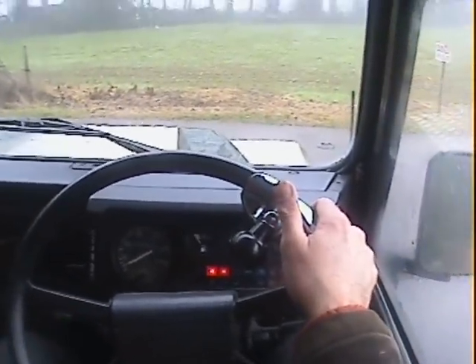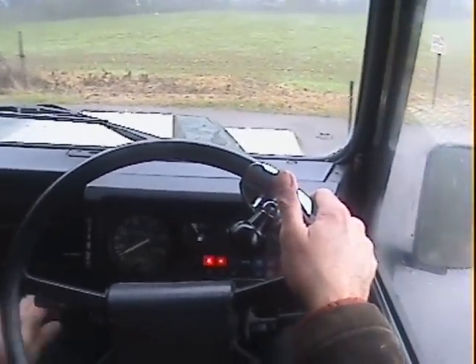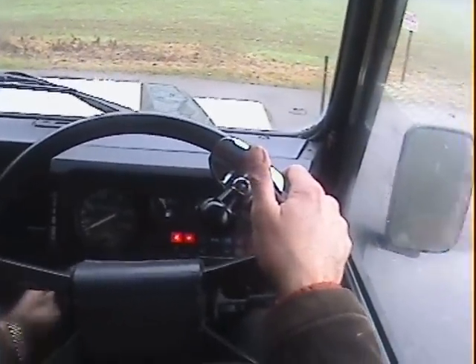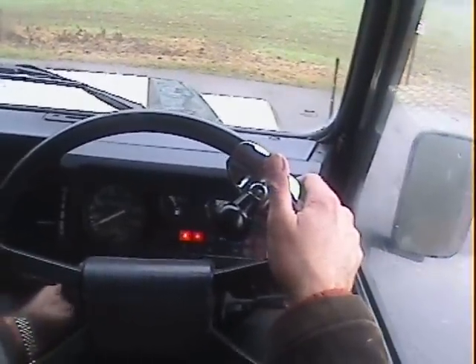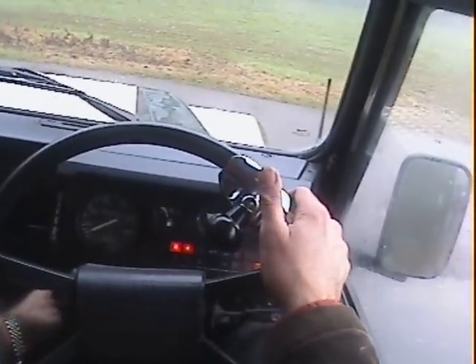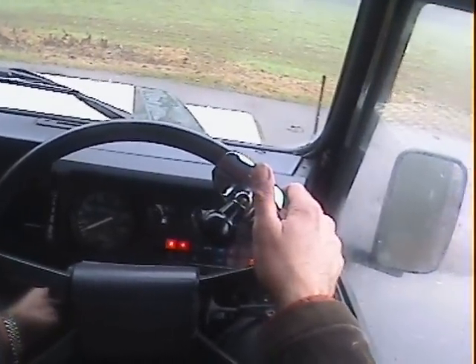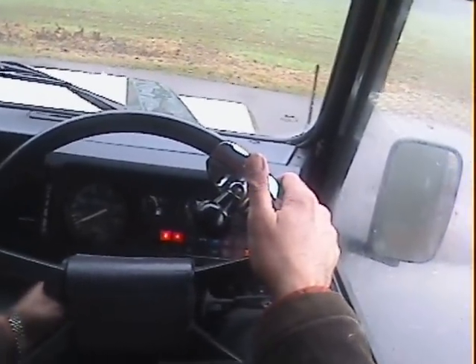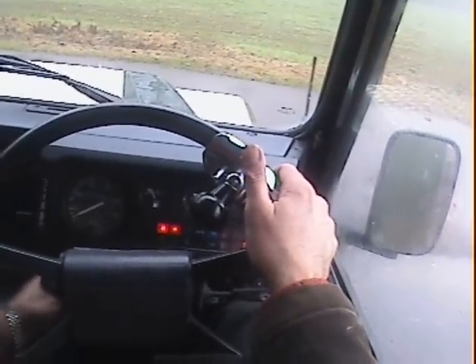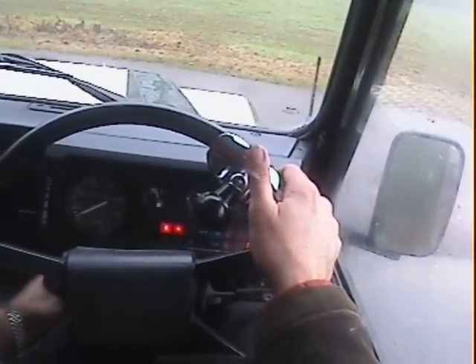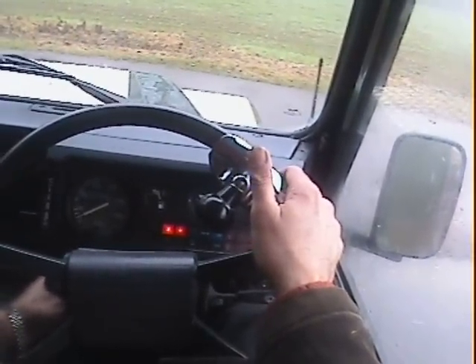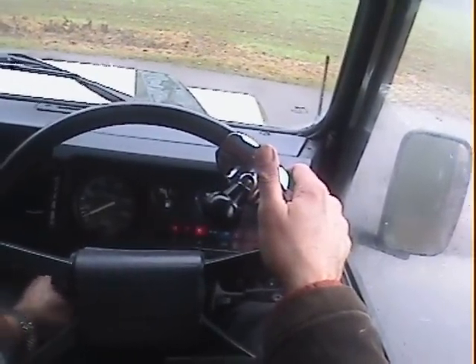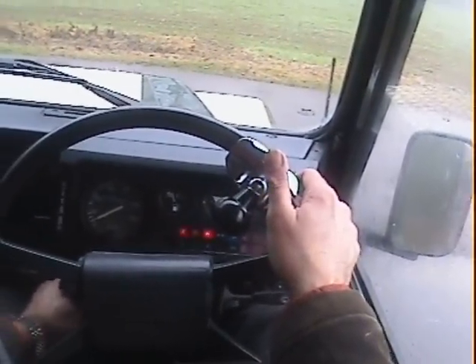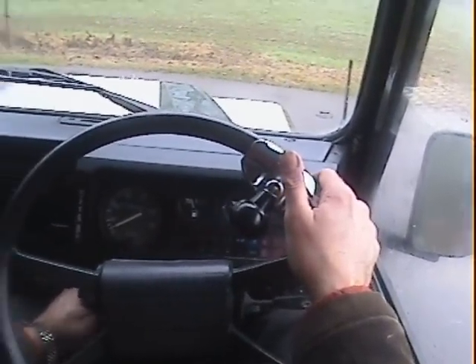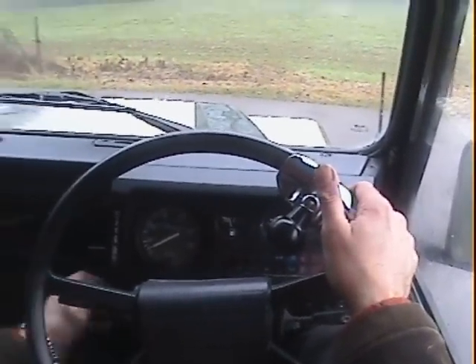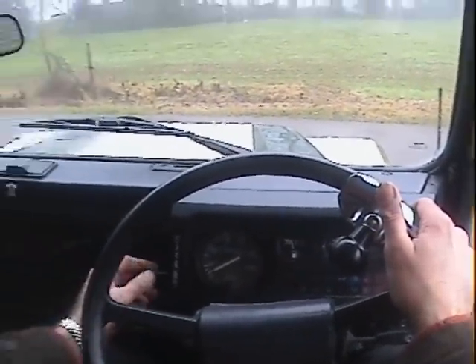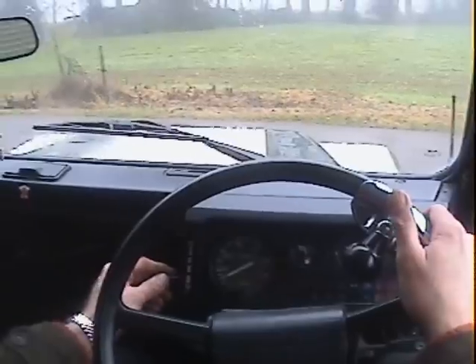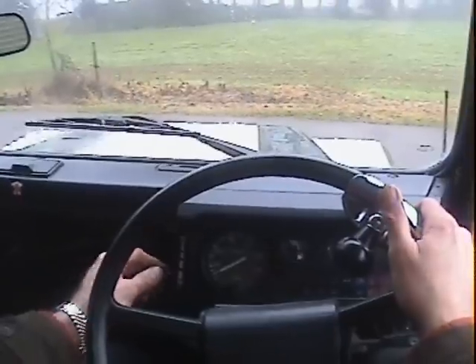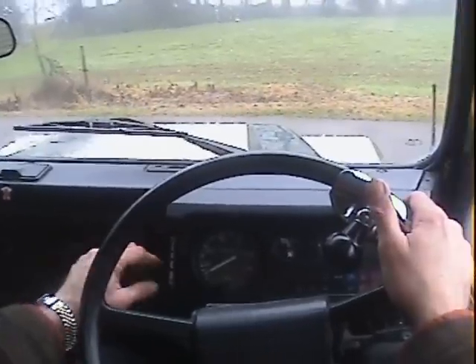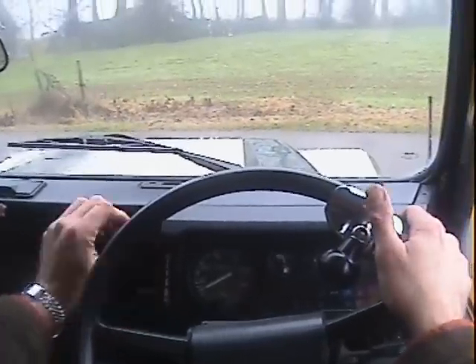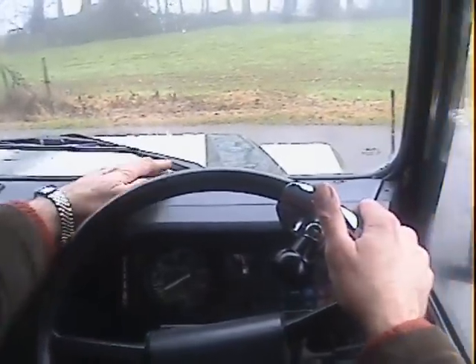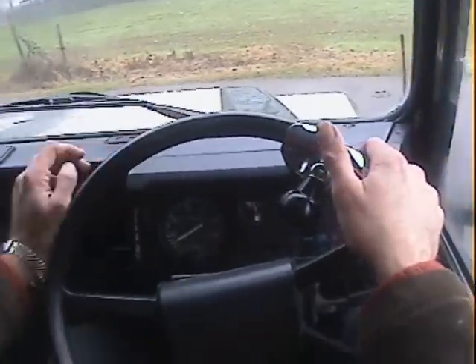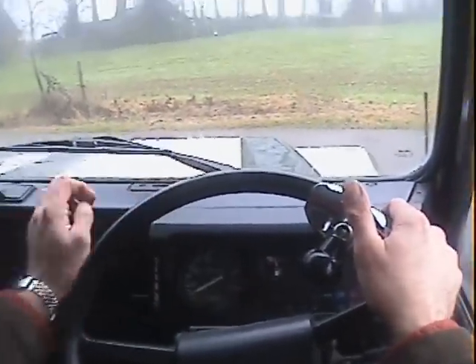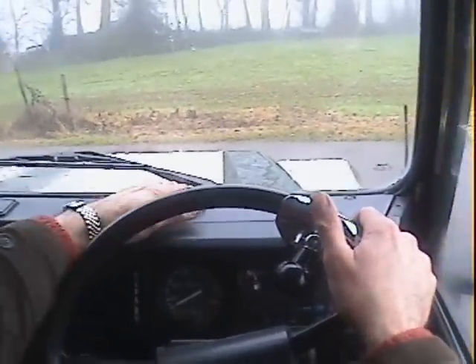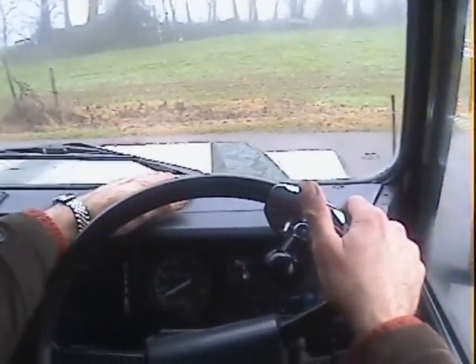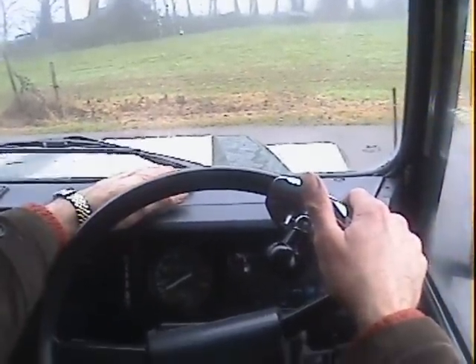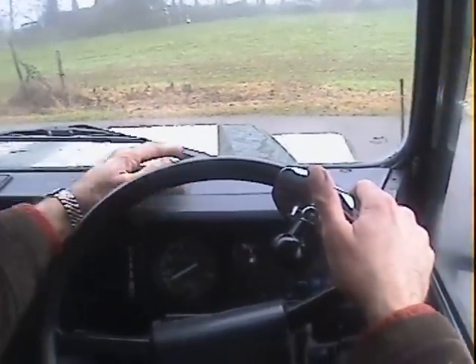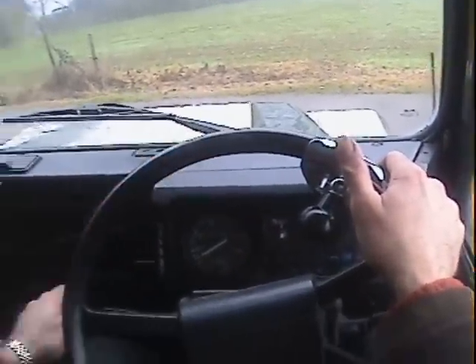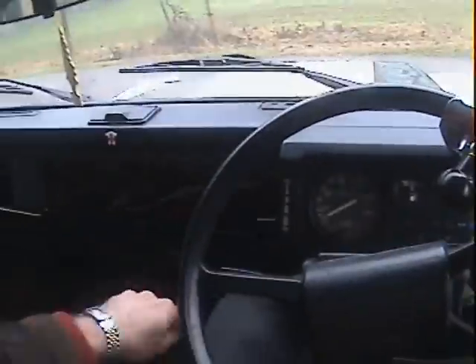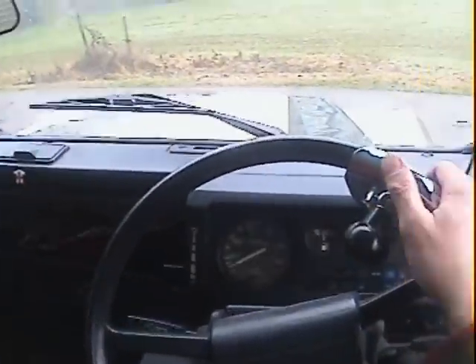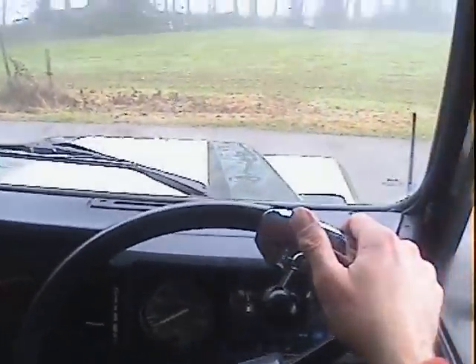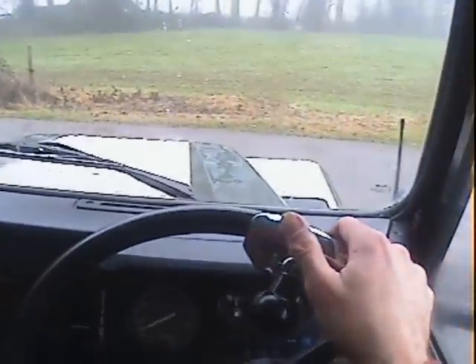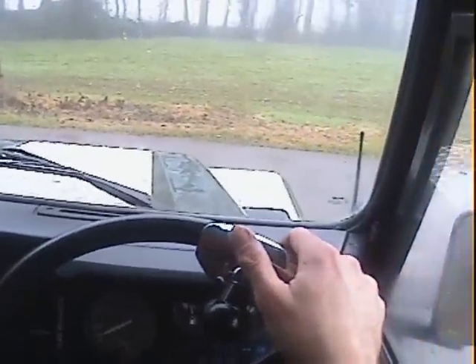Ignition light and oil light come up properly, as does the cold start light. Starts nicely. Heater fan certainly works — reasonable amount of heat from the heater, certainly a bit more than the usual dribble.